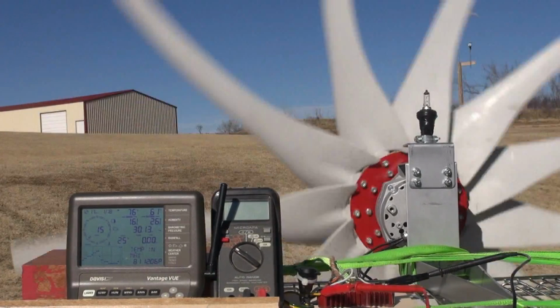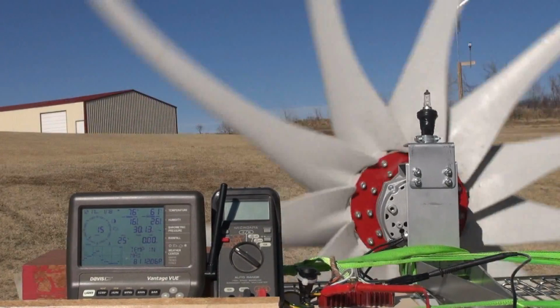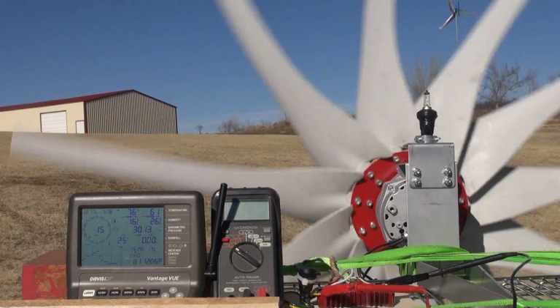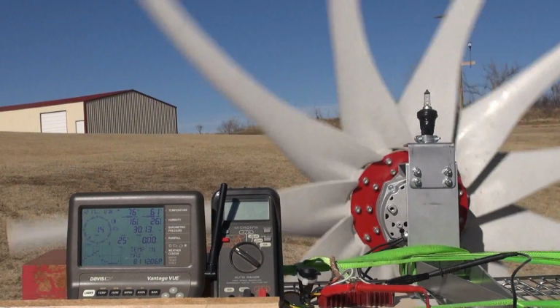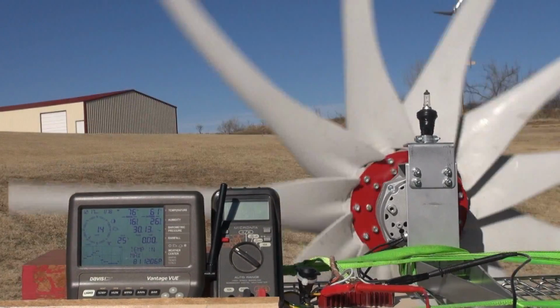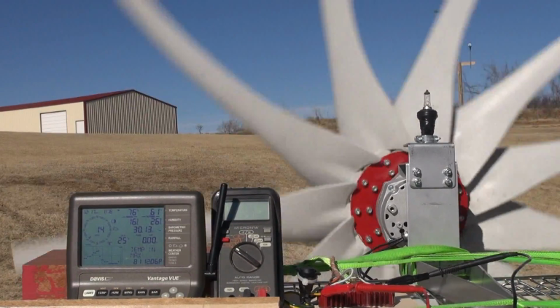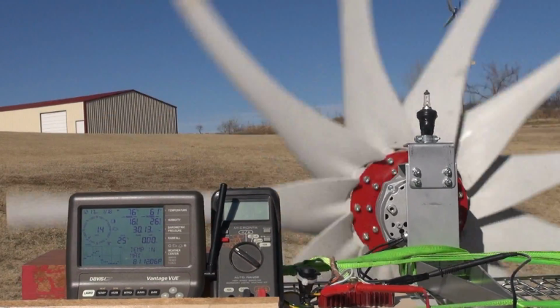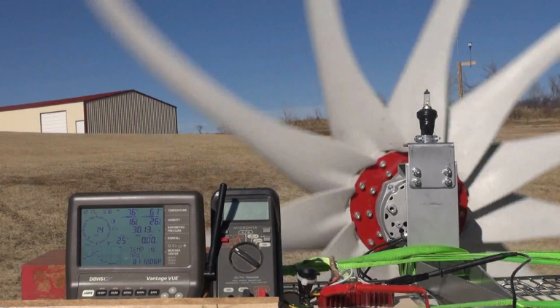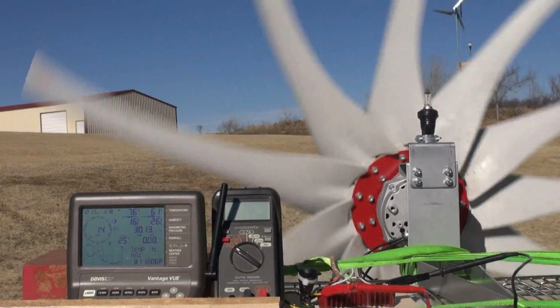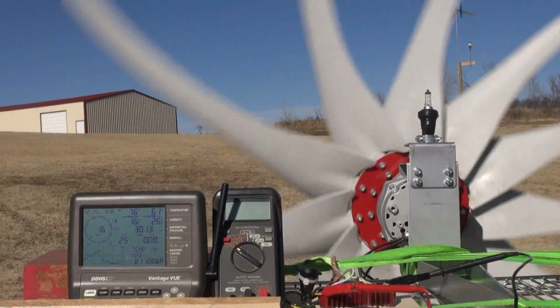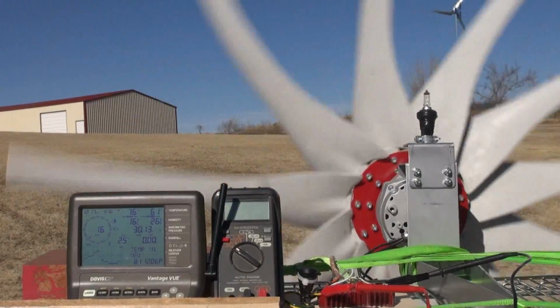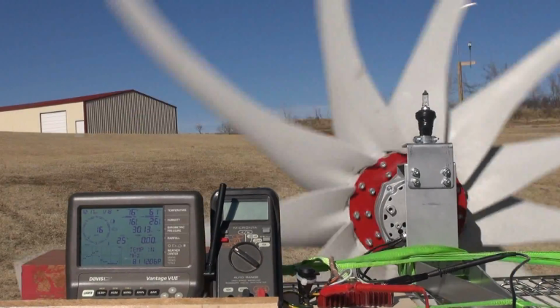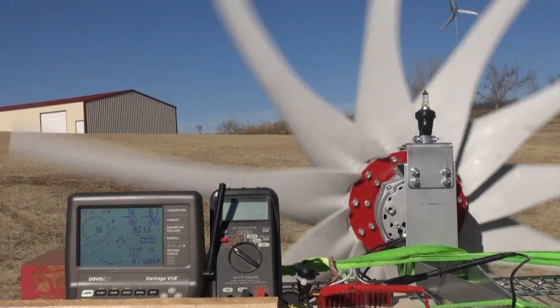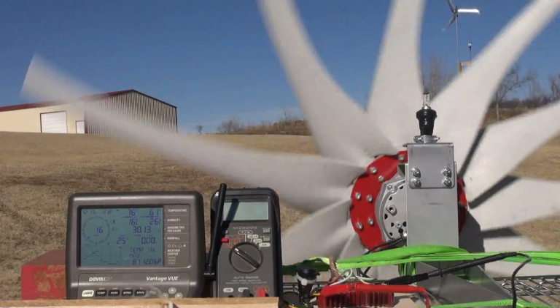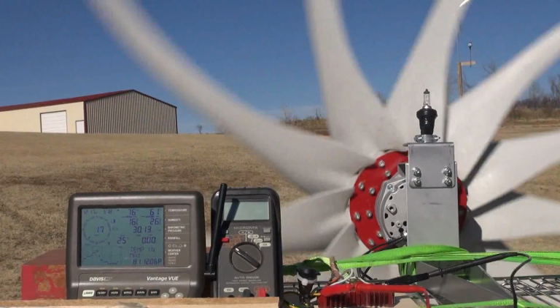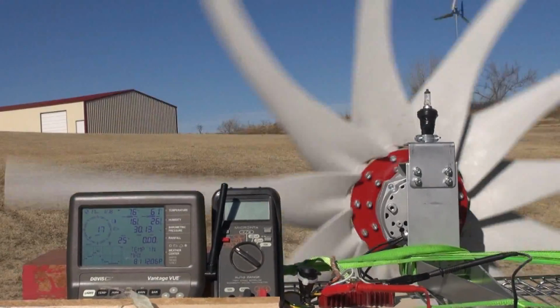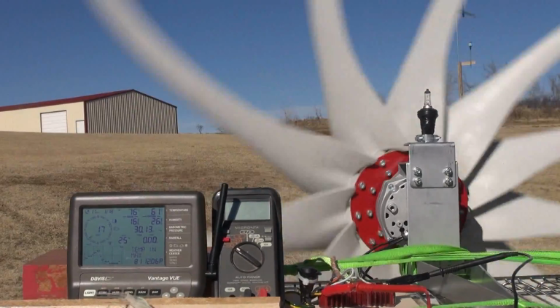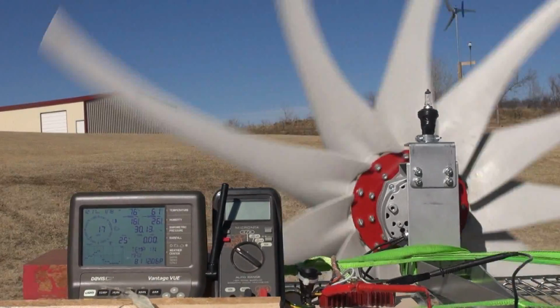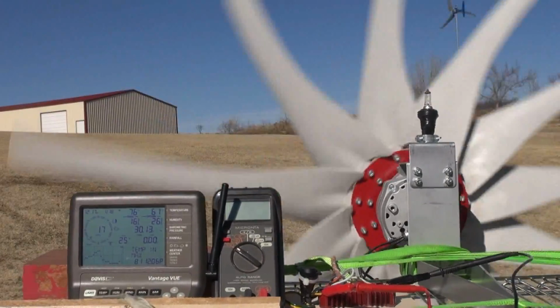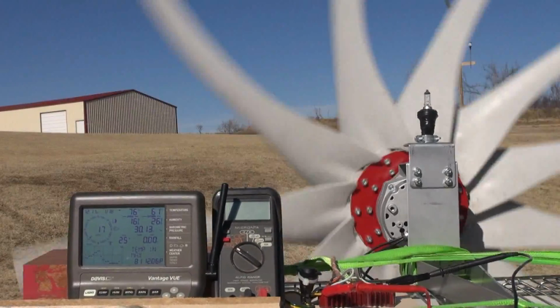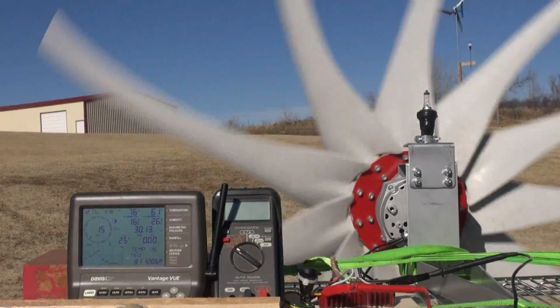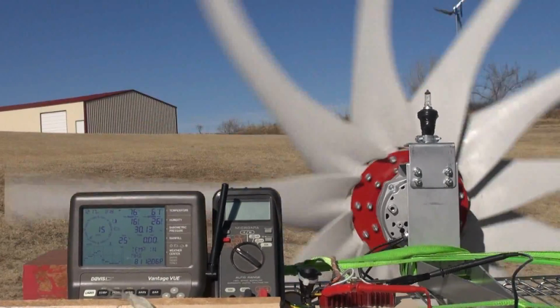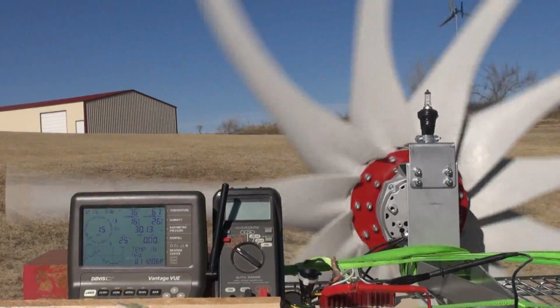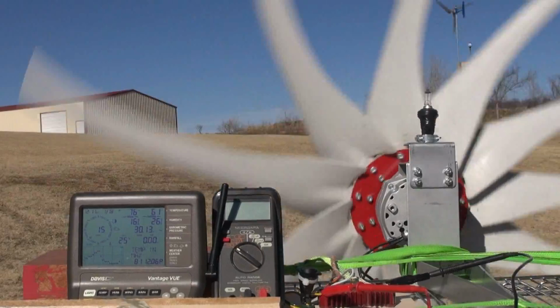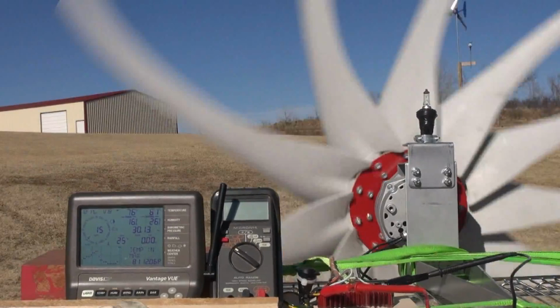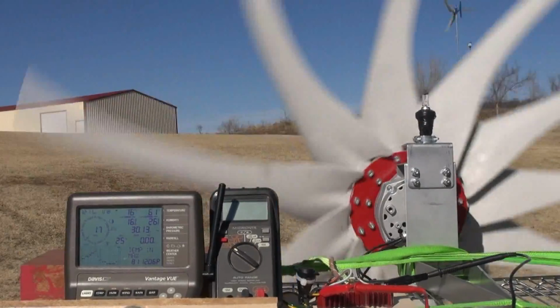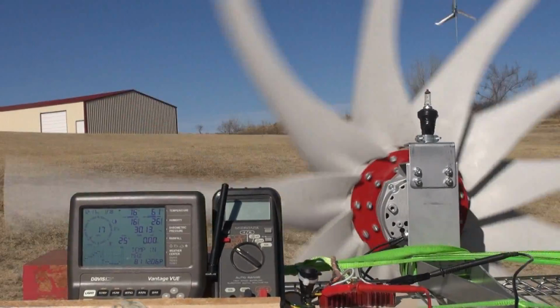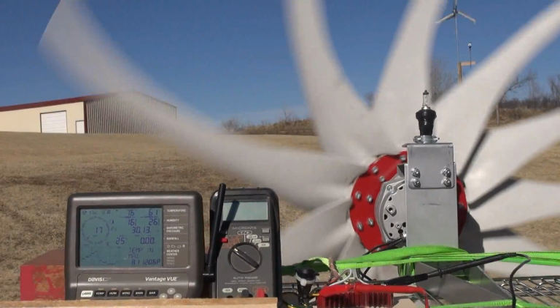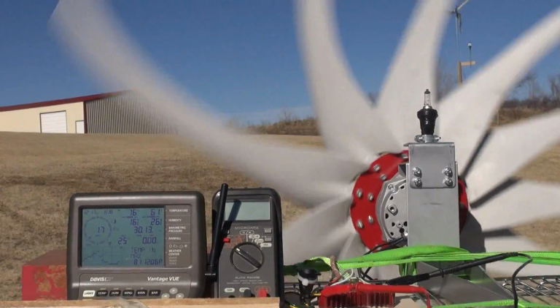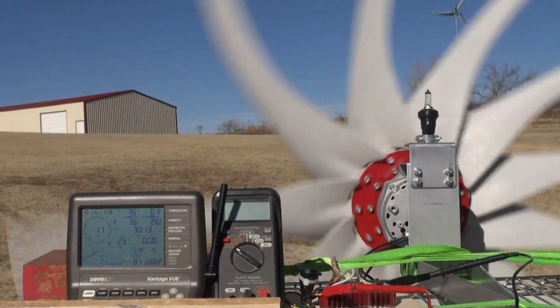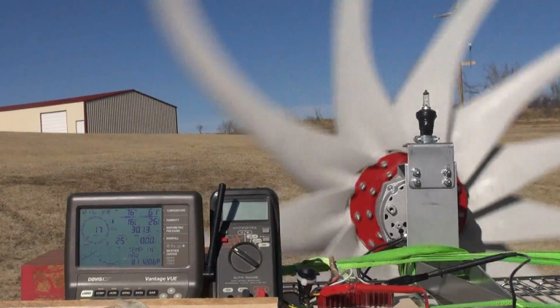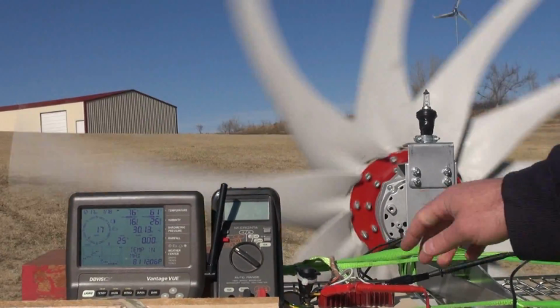There's no doubt the Missouri Wind and Solar blades are a lot louder. Part of that could be because they're not sharp-edged like the Thermodynes, and maybe that's where some of that noise is coming from.